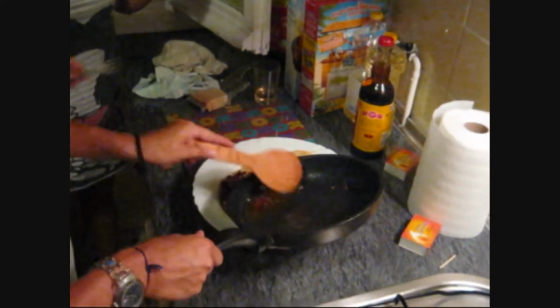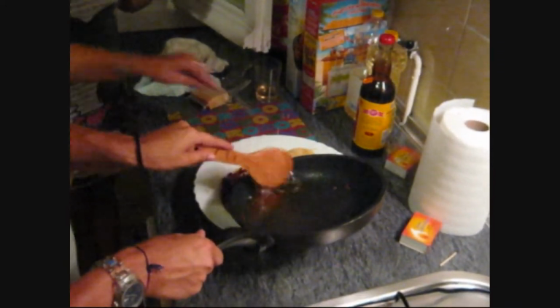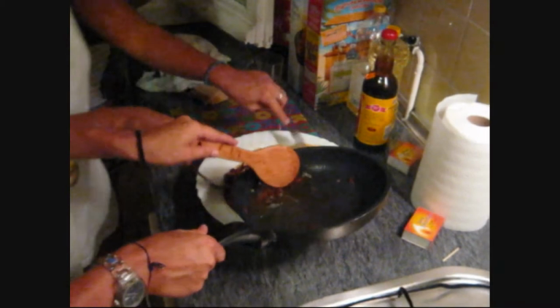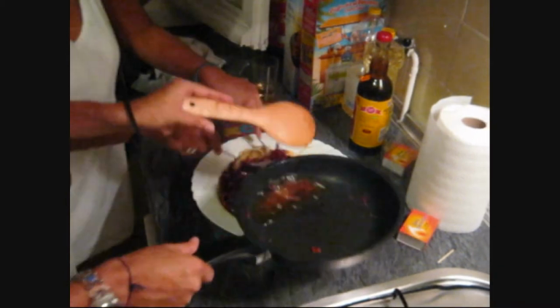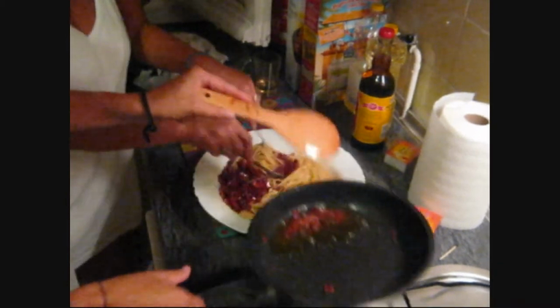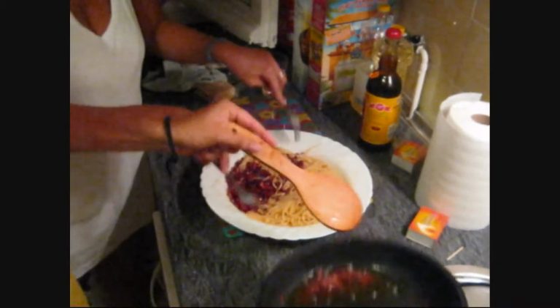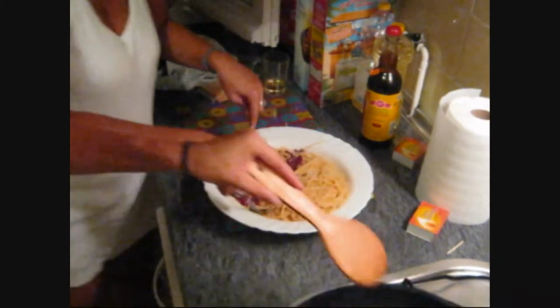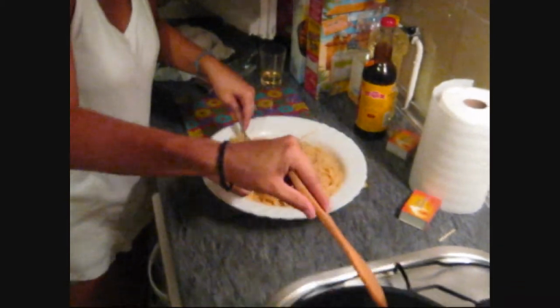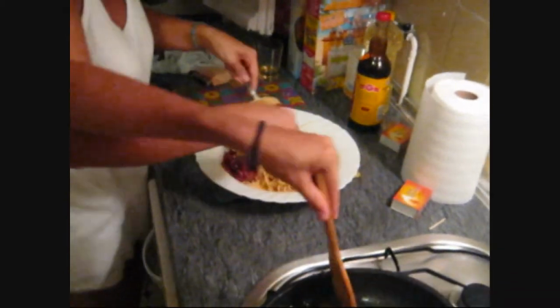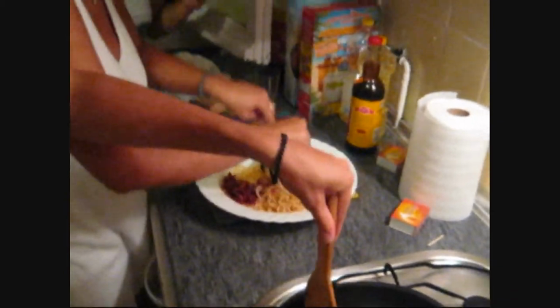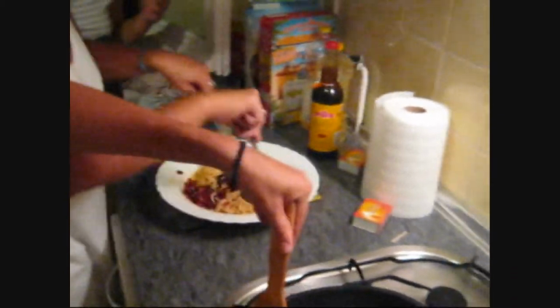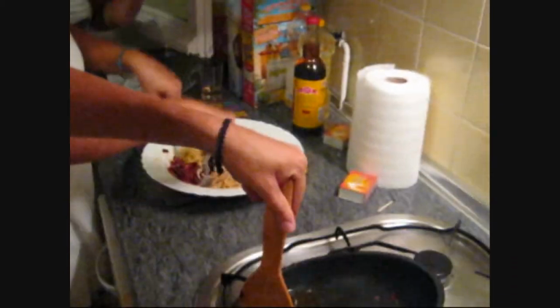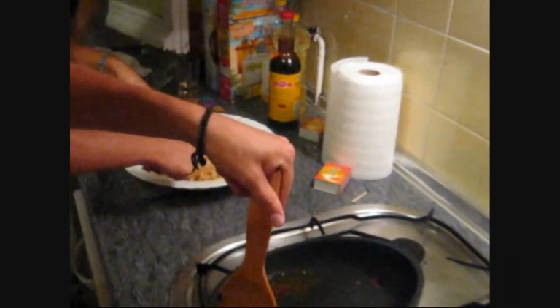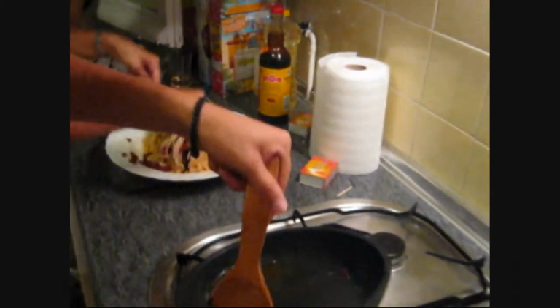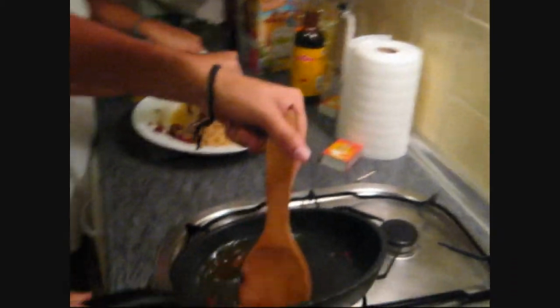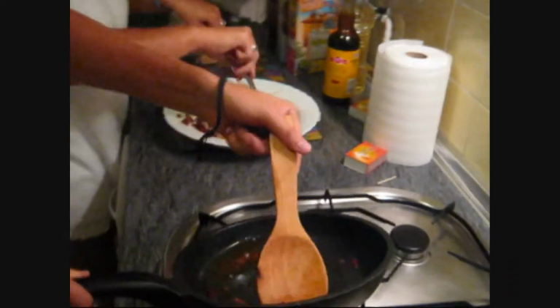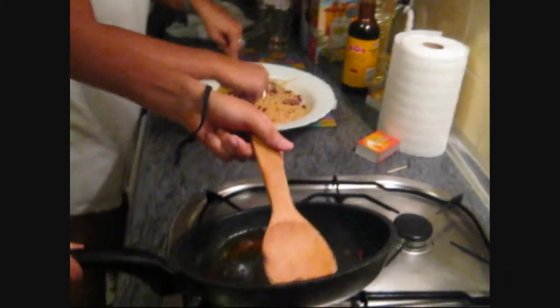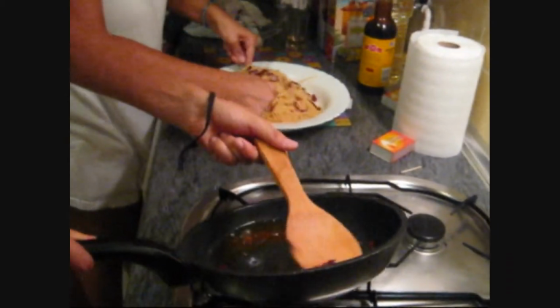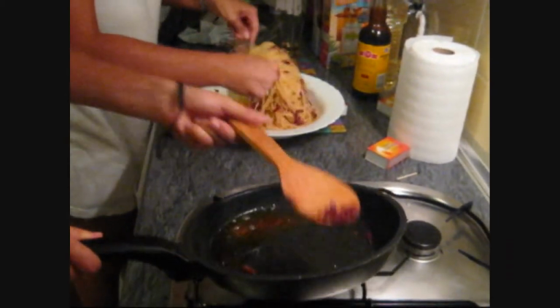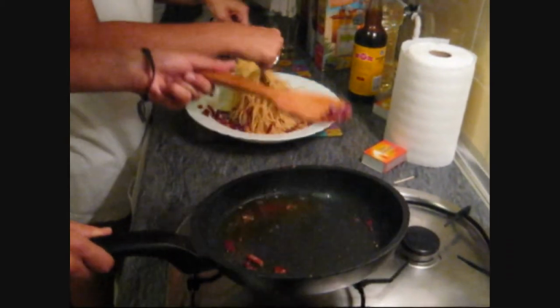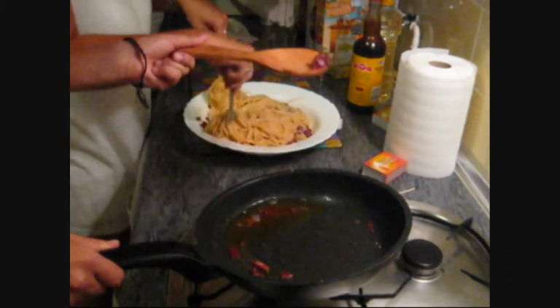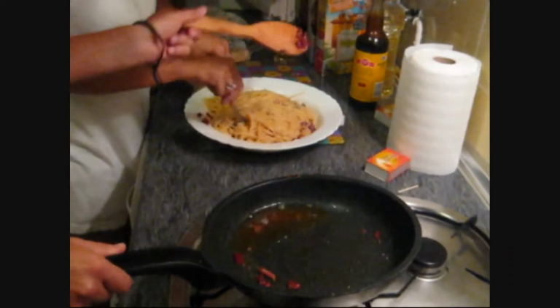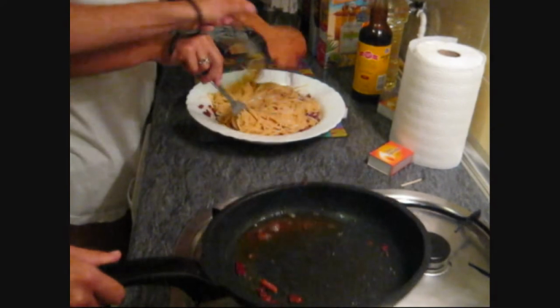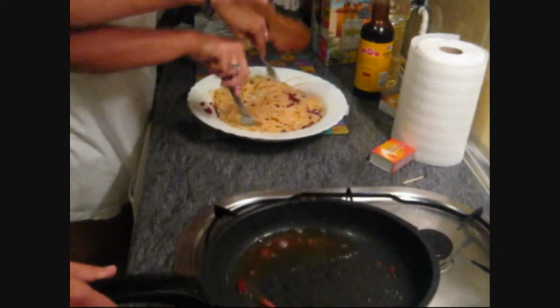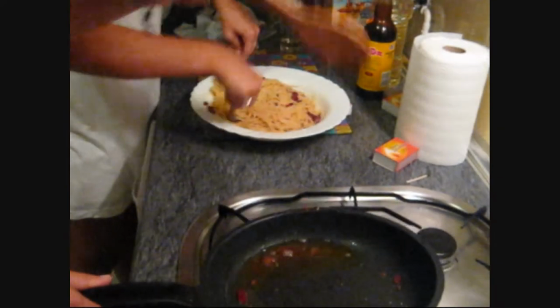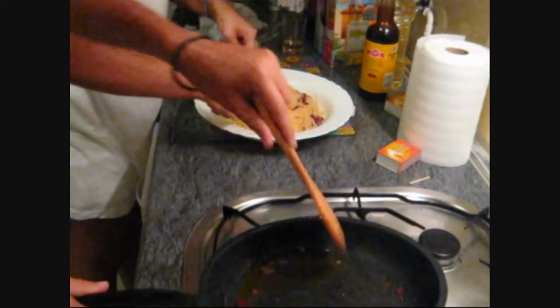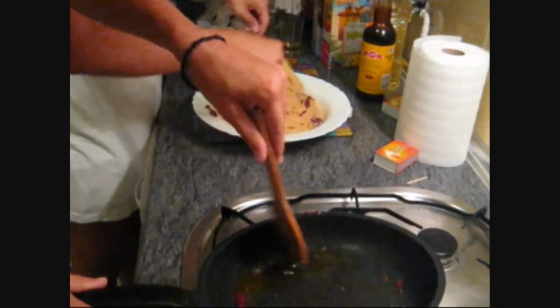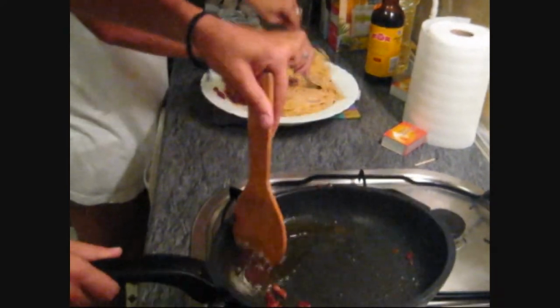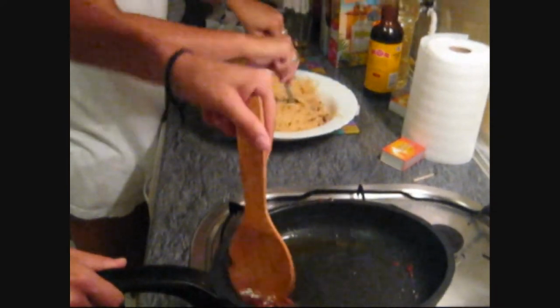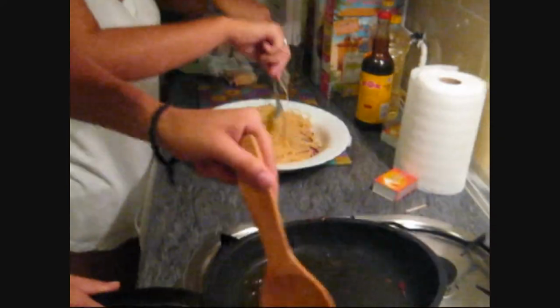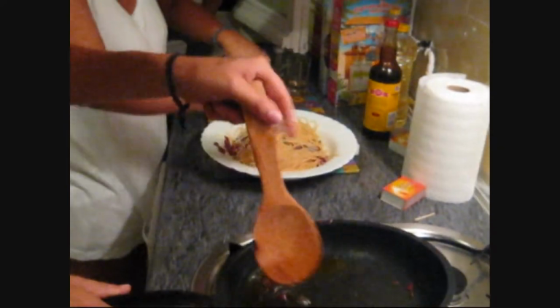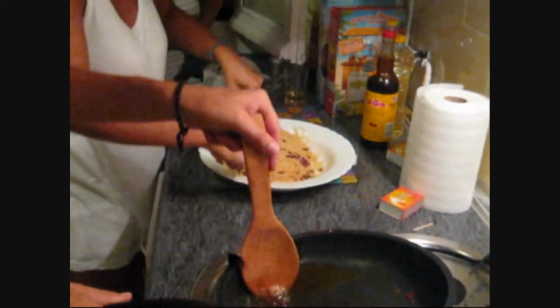That's okay, I'll eat salad for the rest of the week. That's the best kind of food.